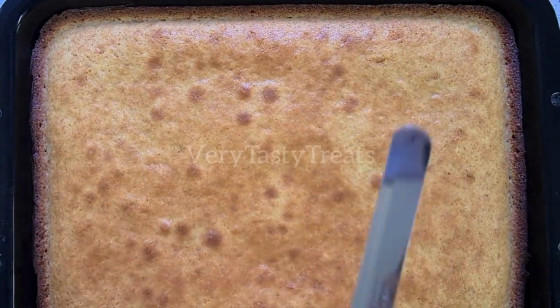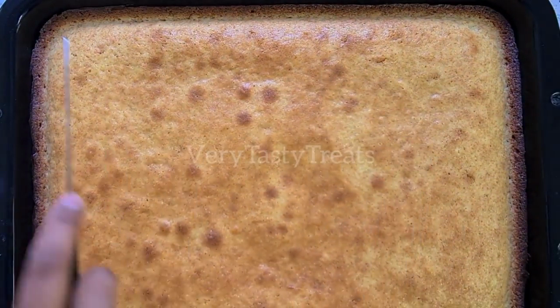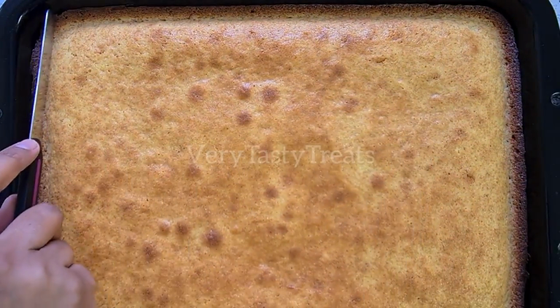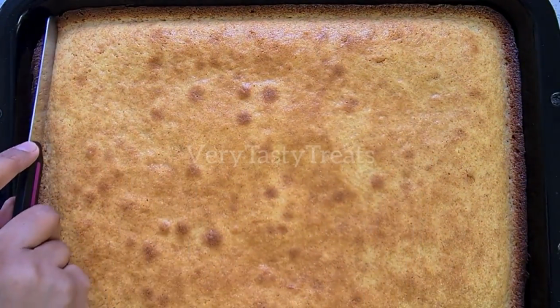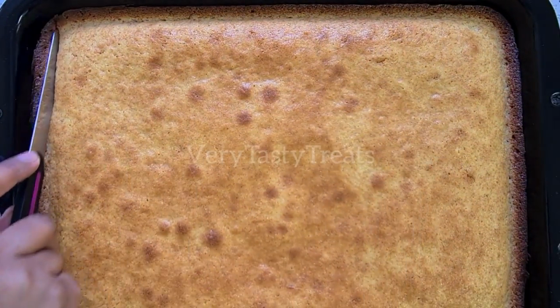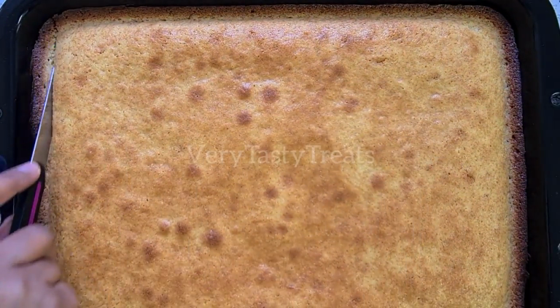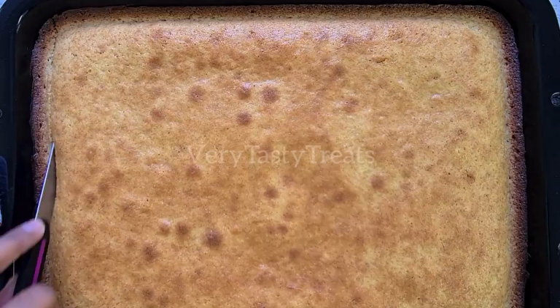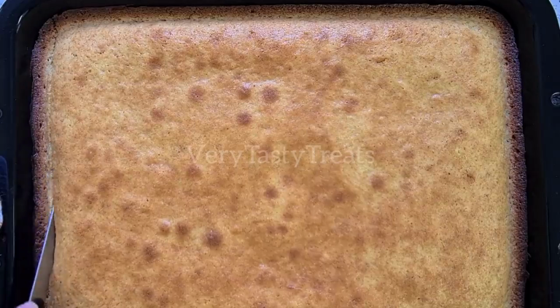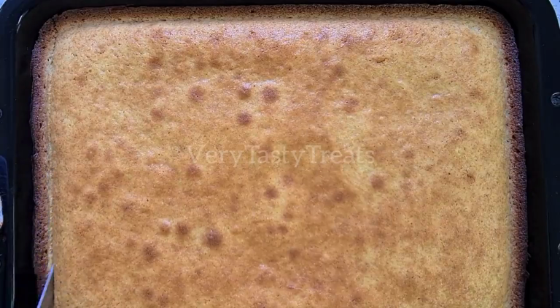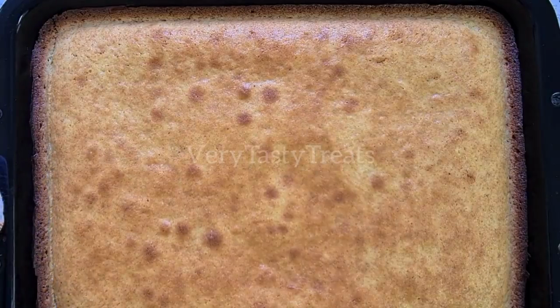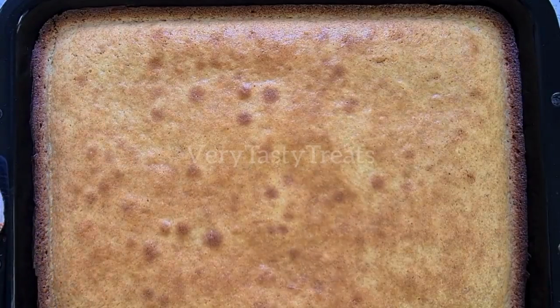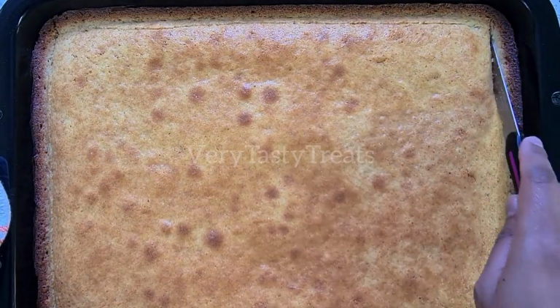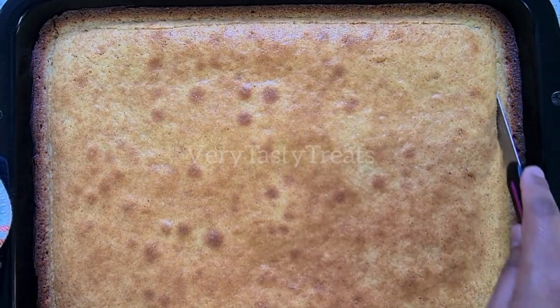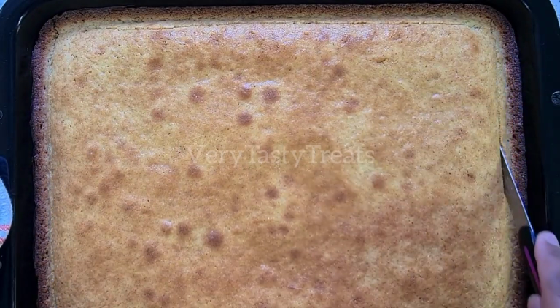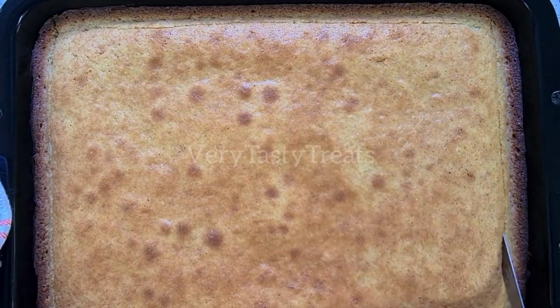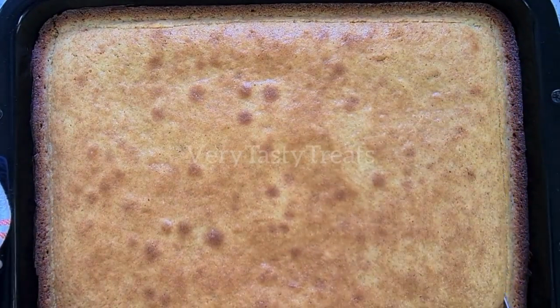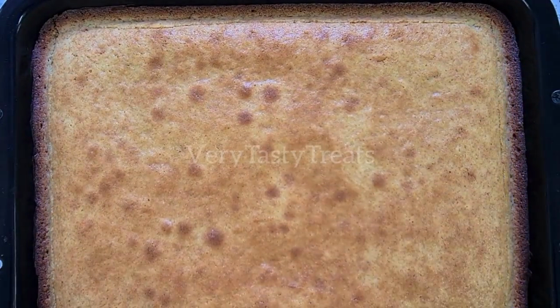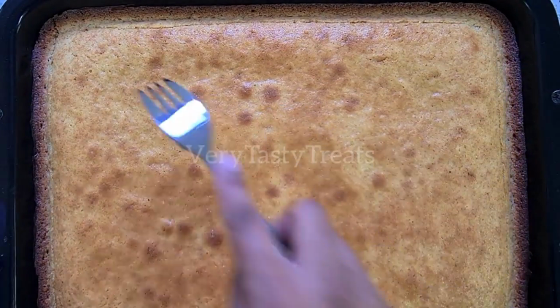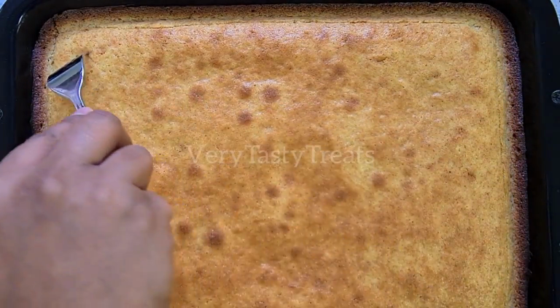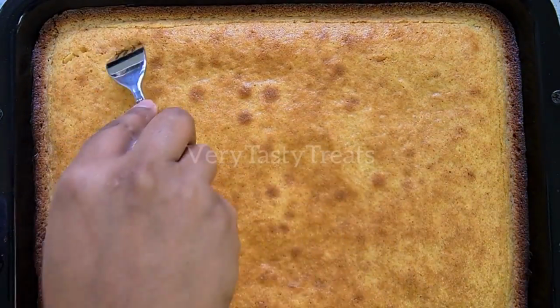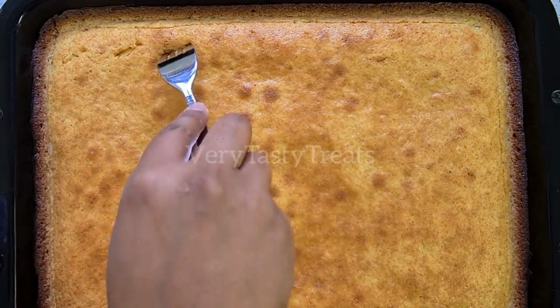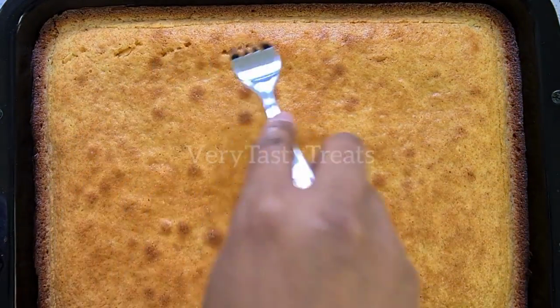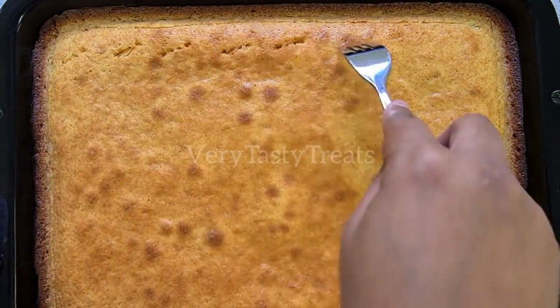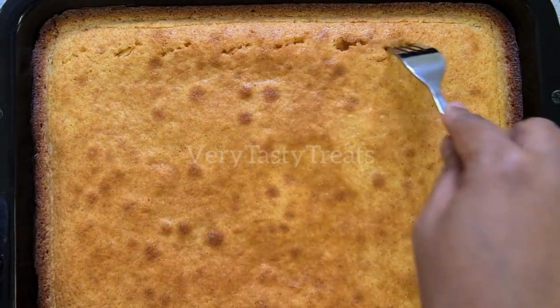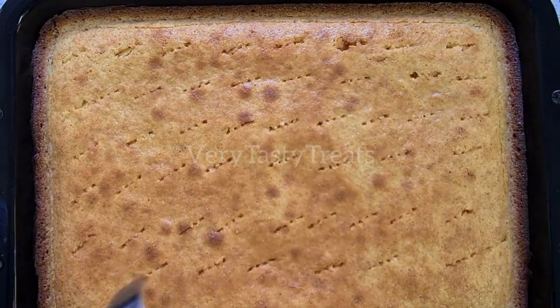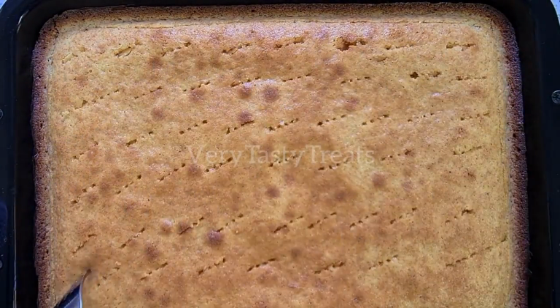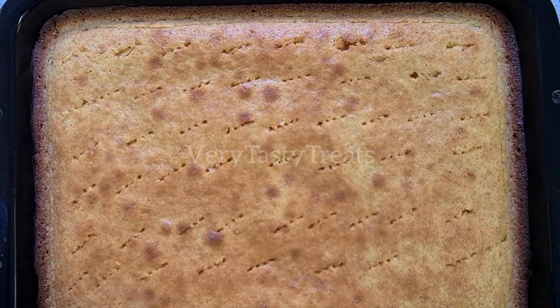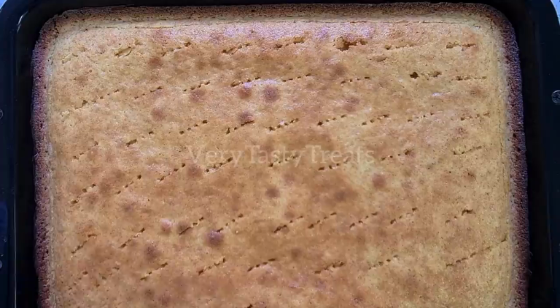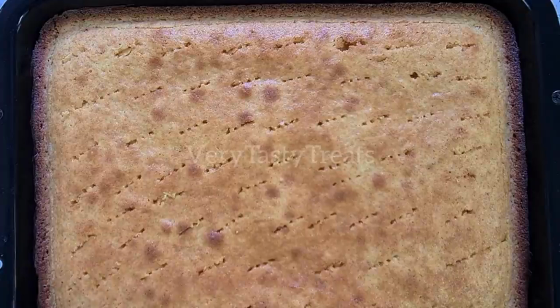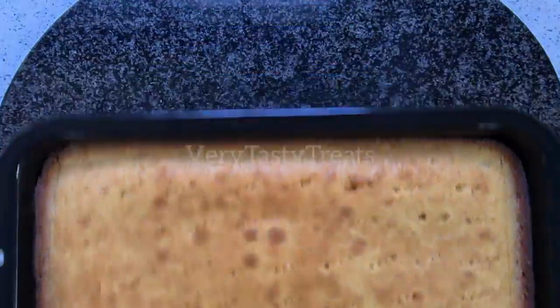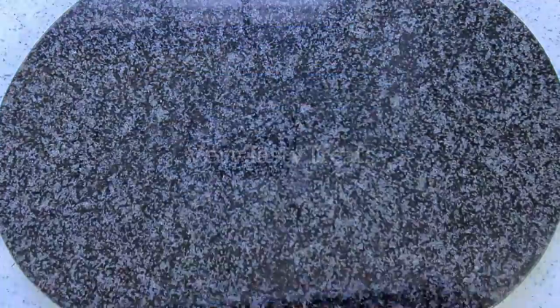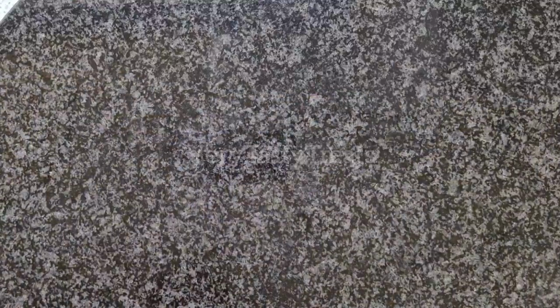Remove it from the oven and use a sharp knife to trim off the sides. Then use a fork to pierce several holes into the top of the cake and set it aside to cool.